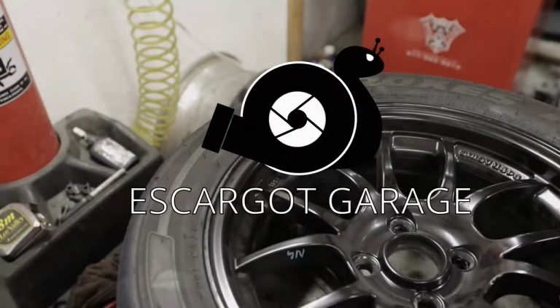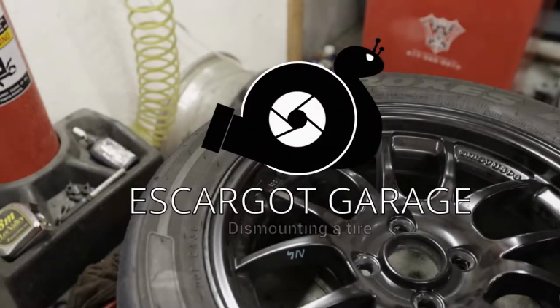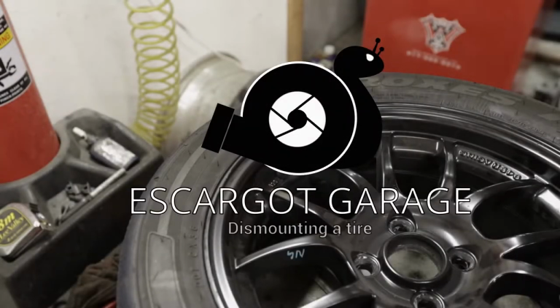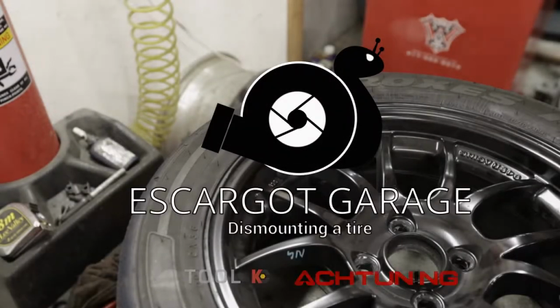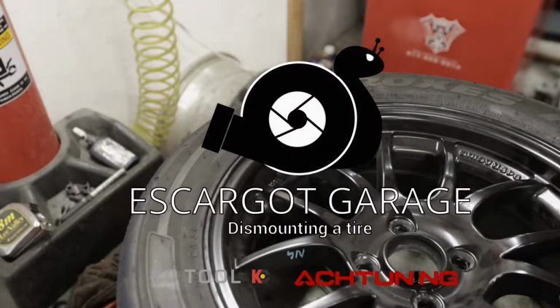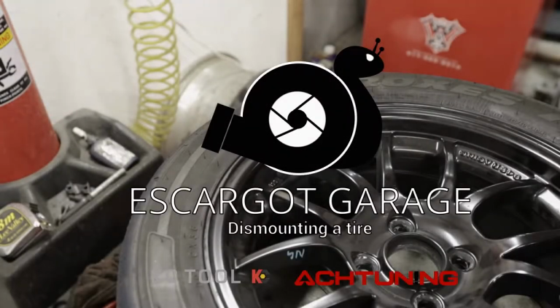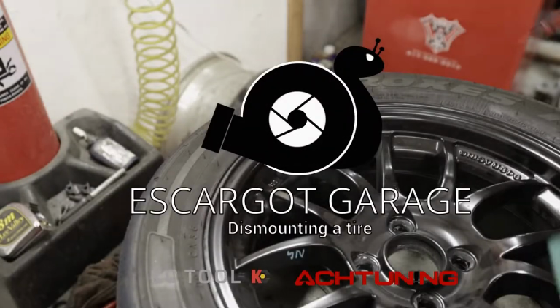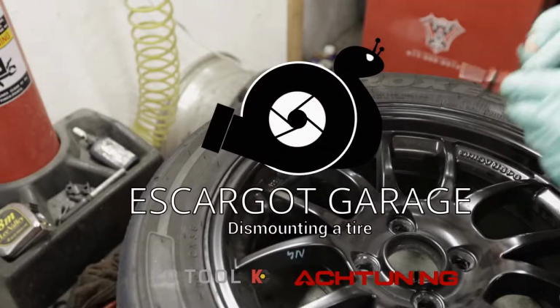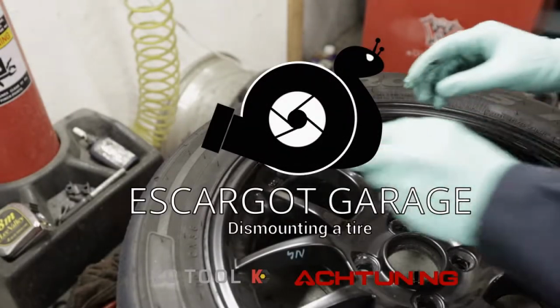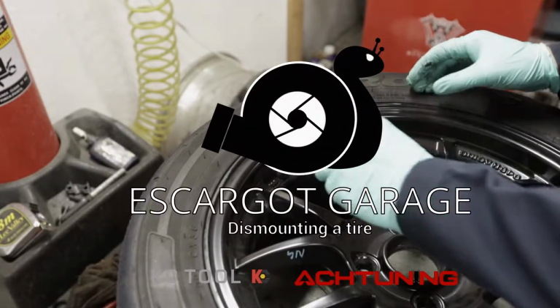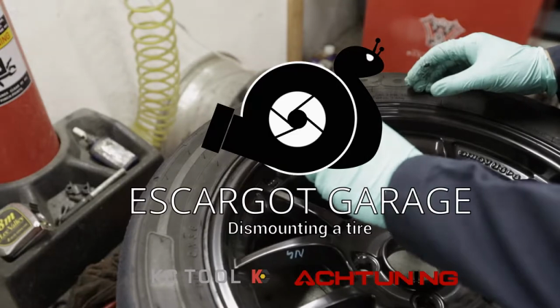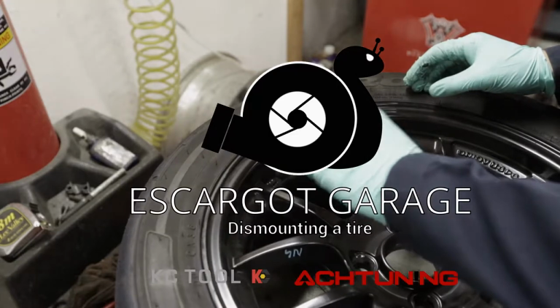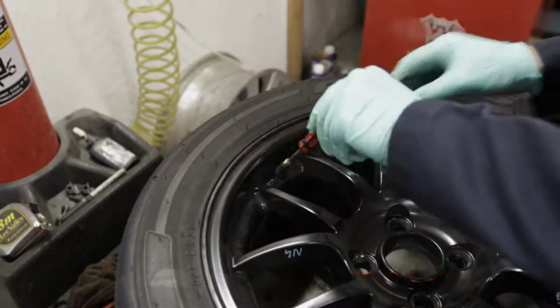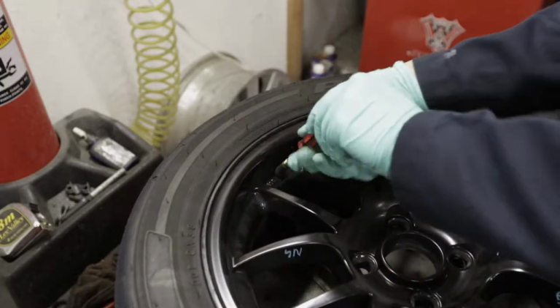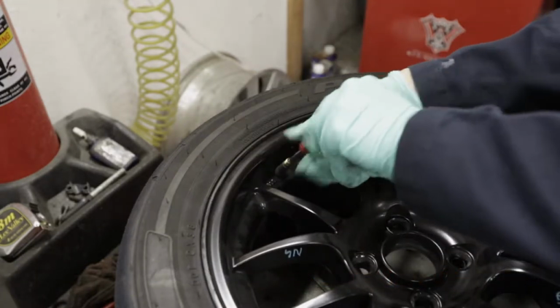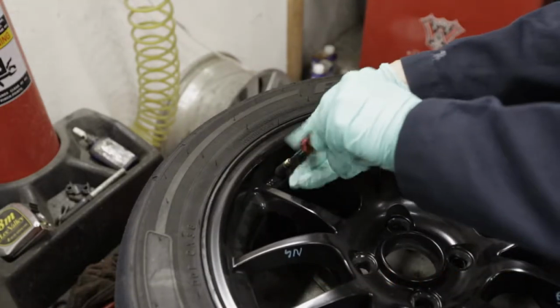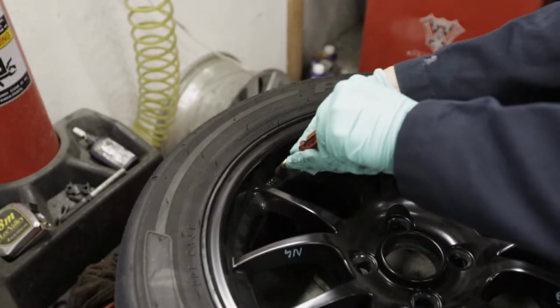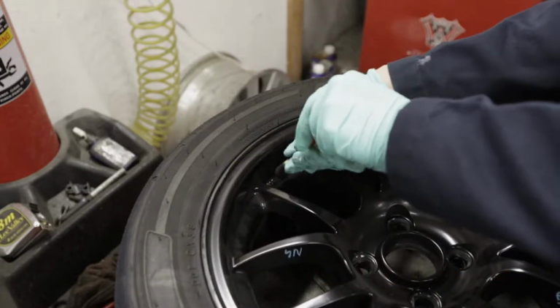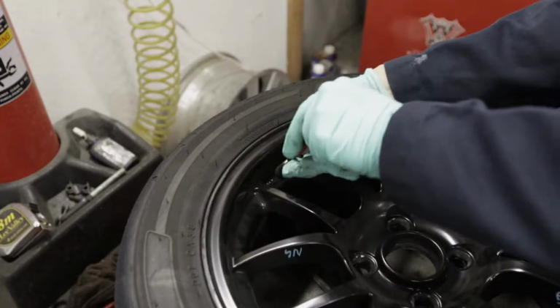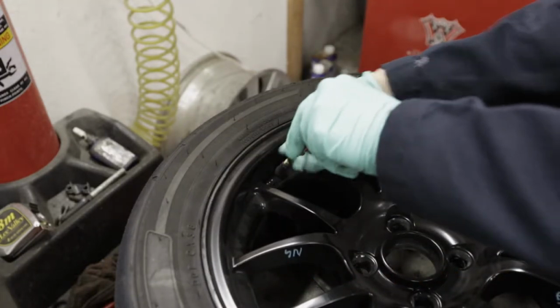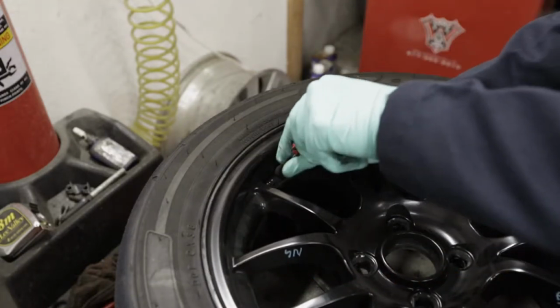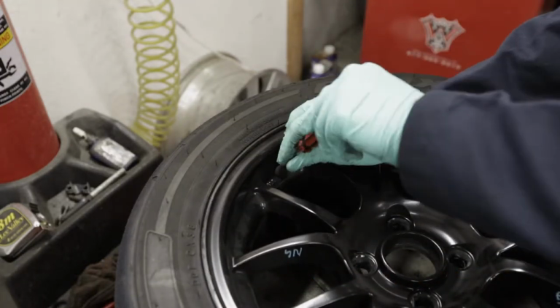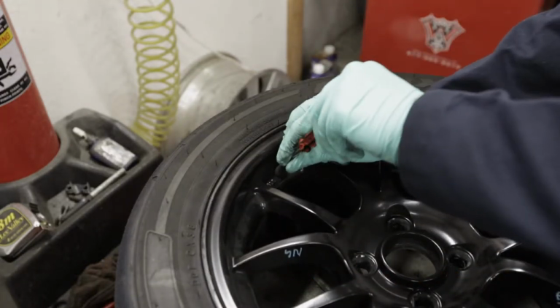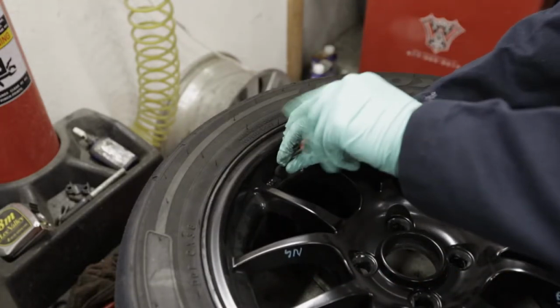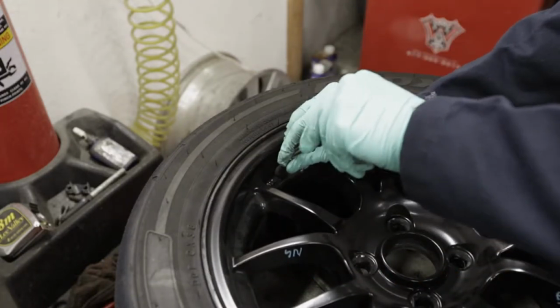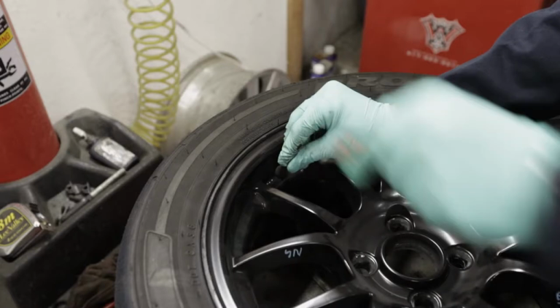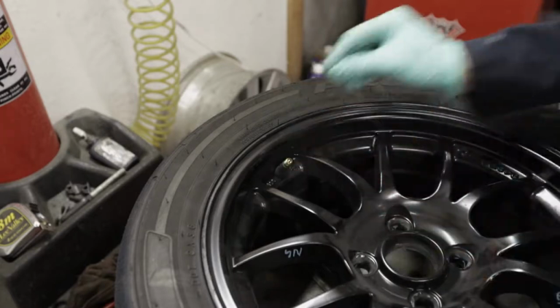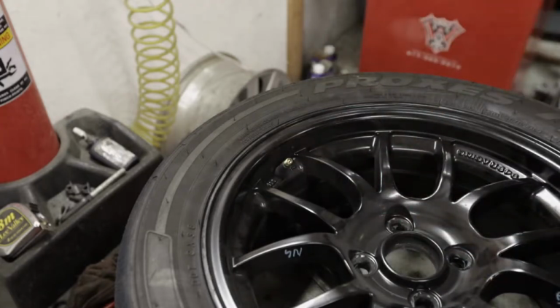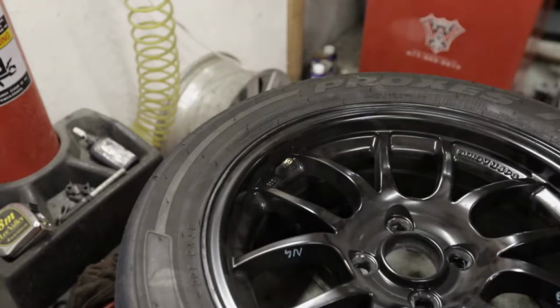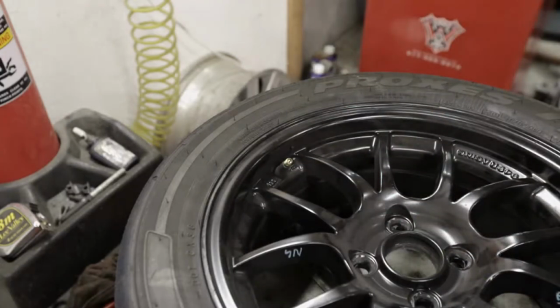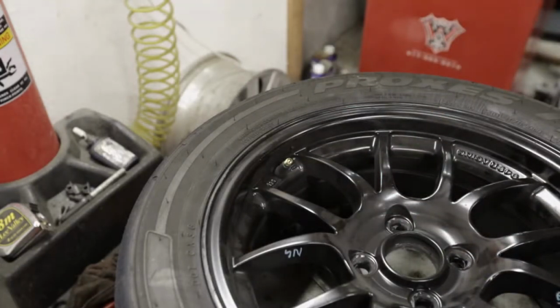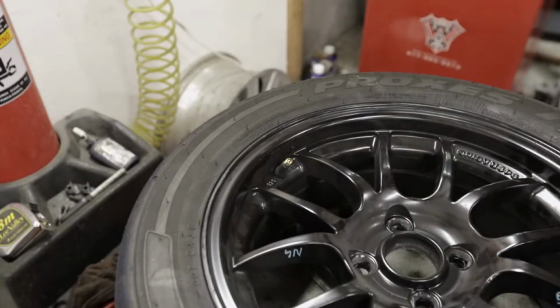Today, we are going to dismount some tires. Let's get started. Let's start by removing the valve stem from the valve core and letting the air out of the tire.